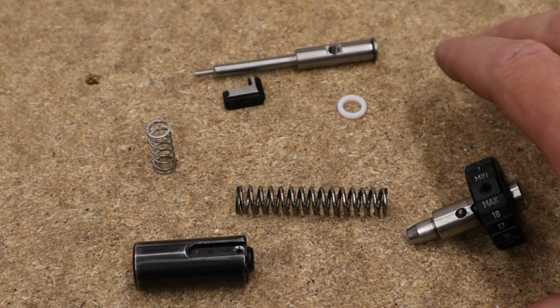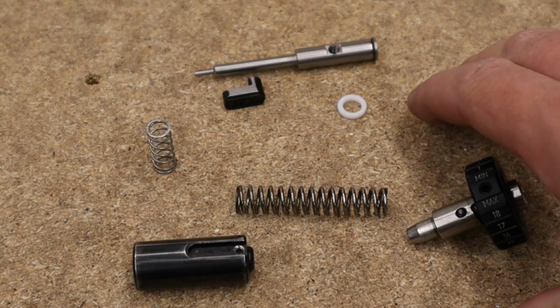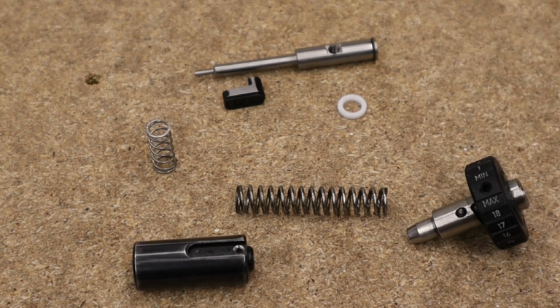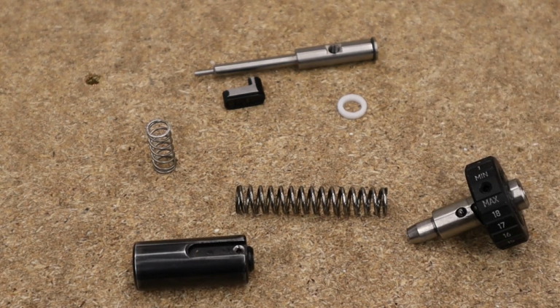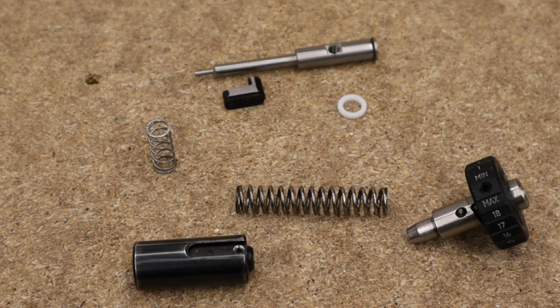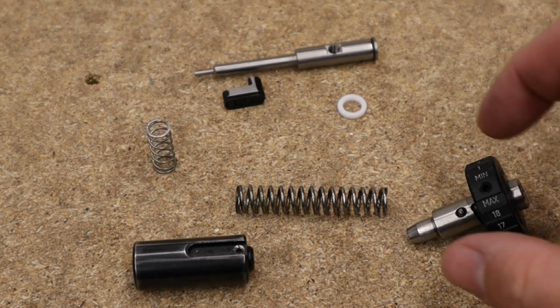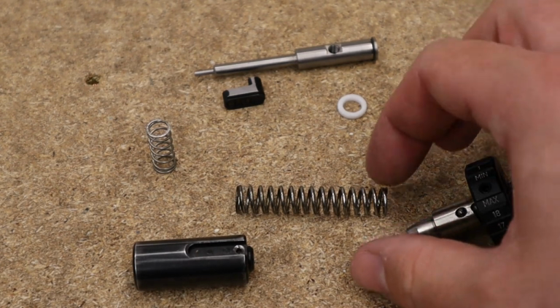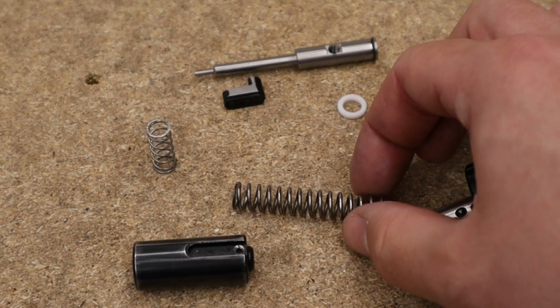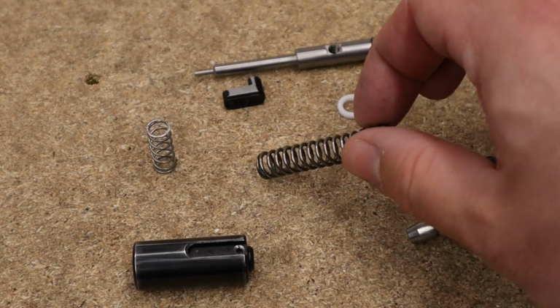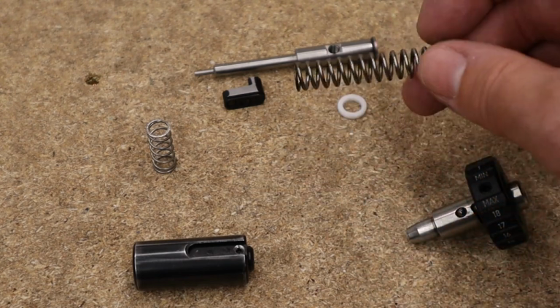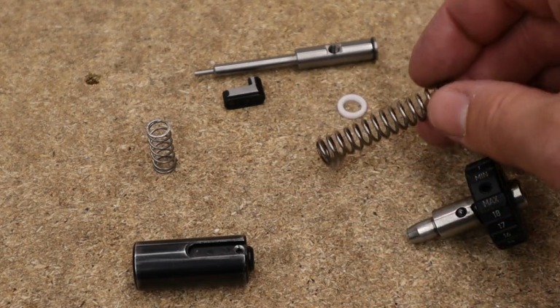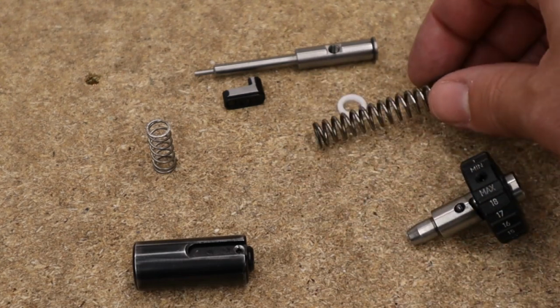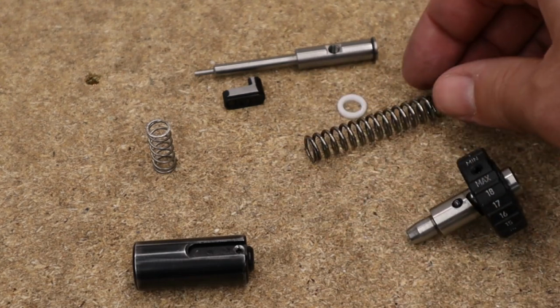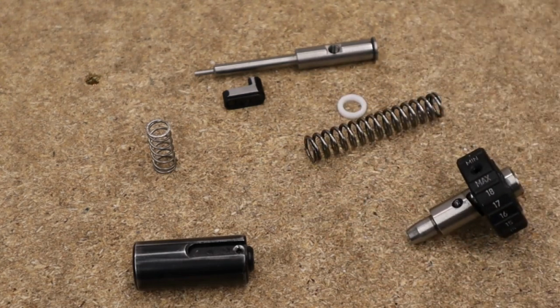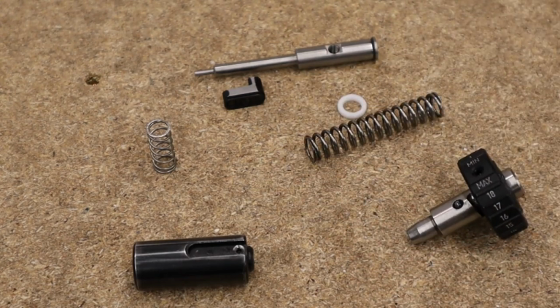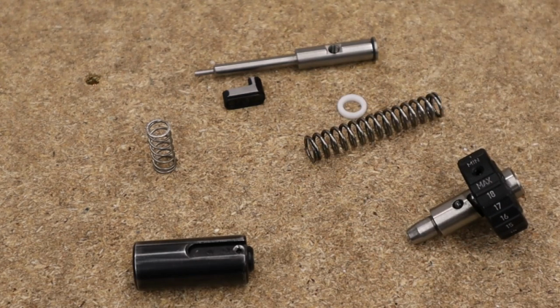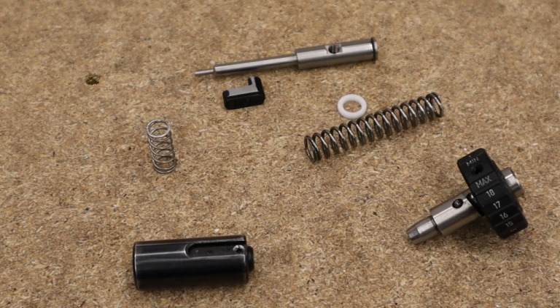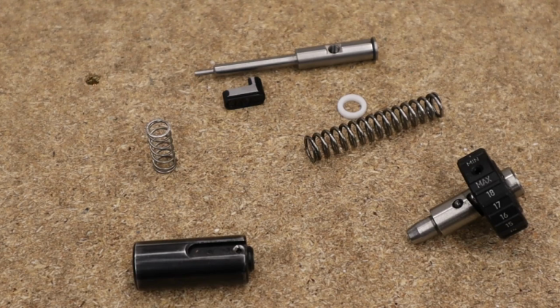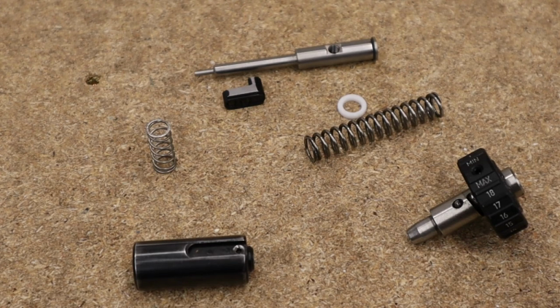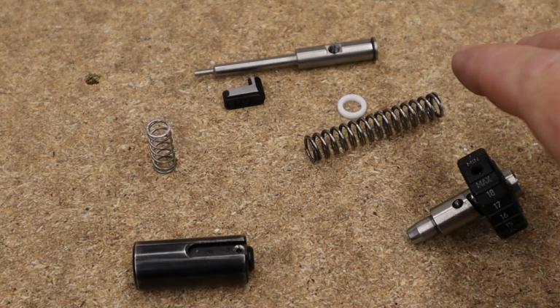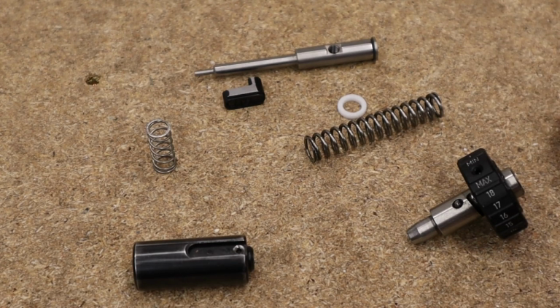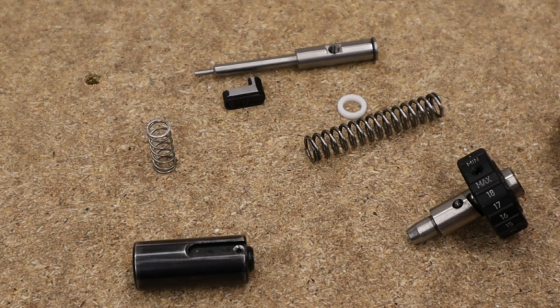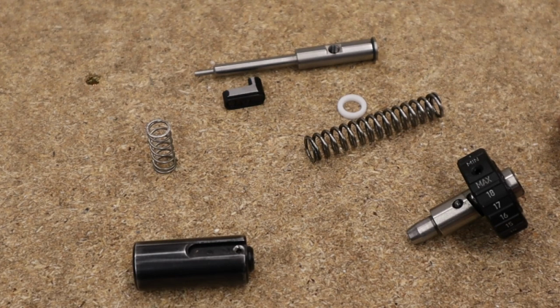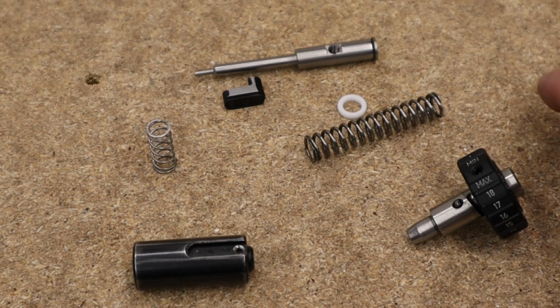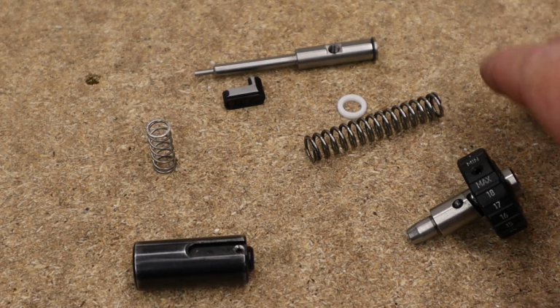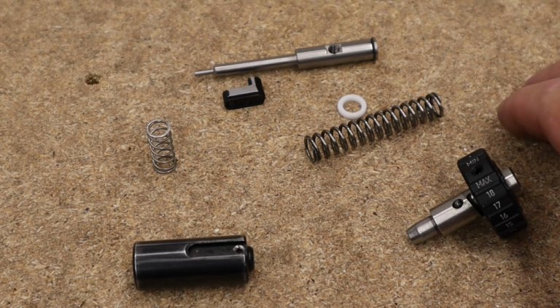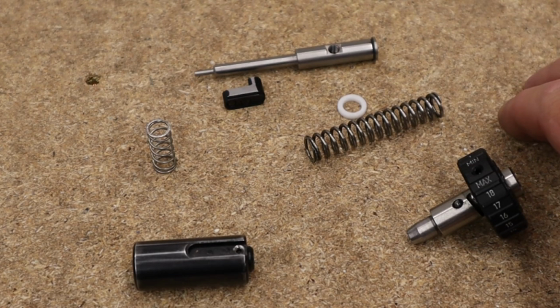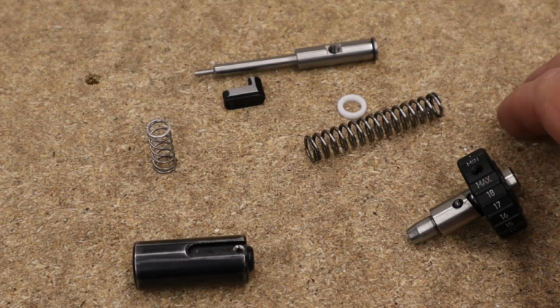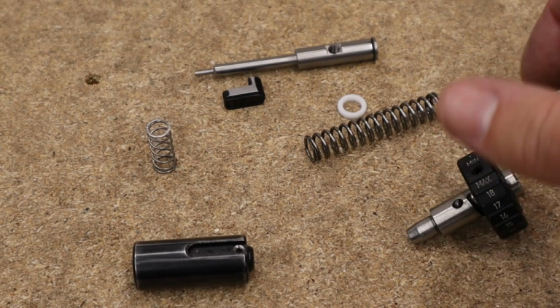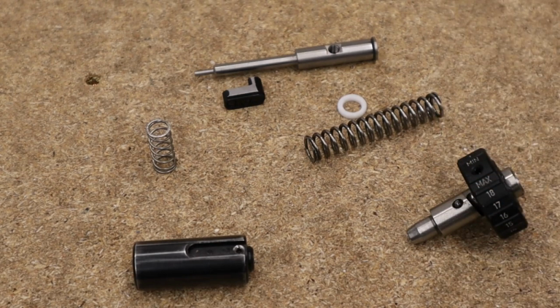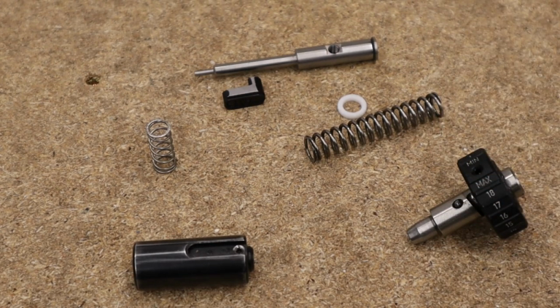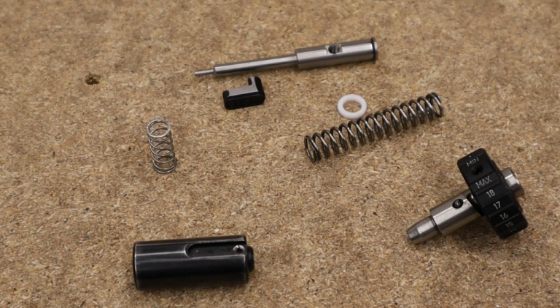The rifle still has a lot more in it and I expect that figure to jump up when we start messing around with different hammer springs, different reg pressures and all that sort of thing. But we'll show you what we do as we do it. For now though, that's about going to do it for this video — thanks for watching and we'll see you in the next one.